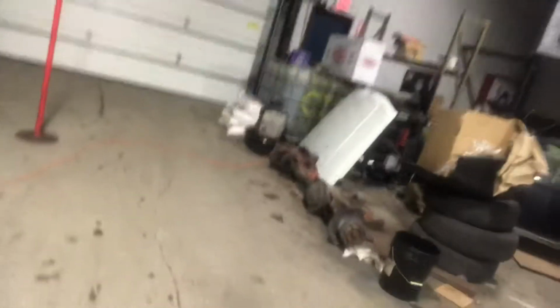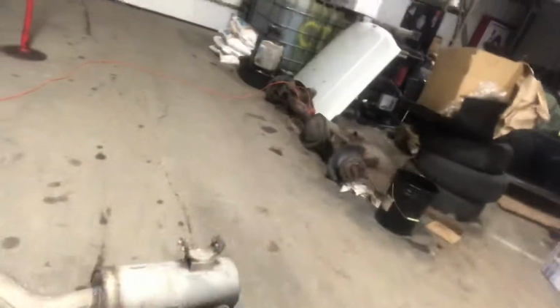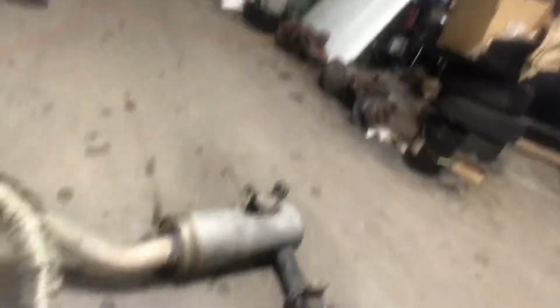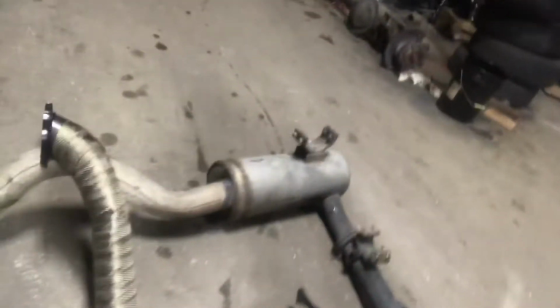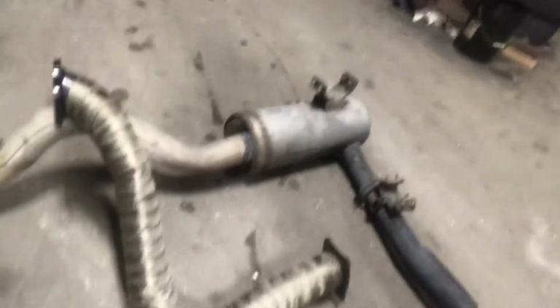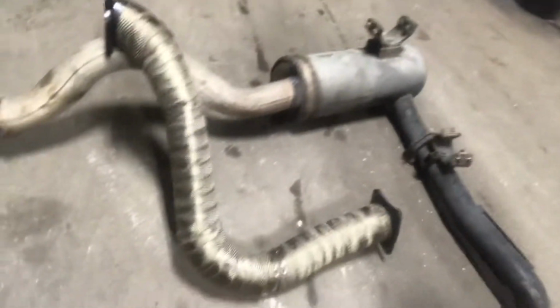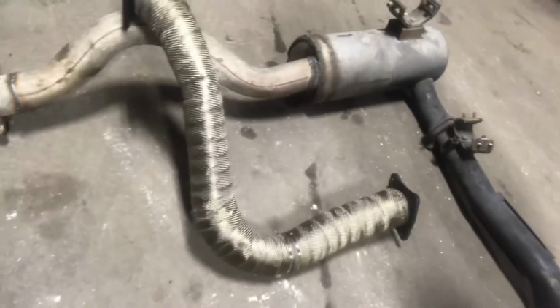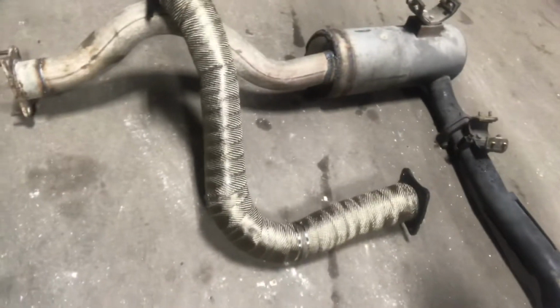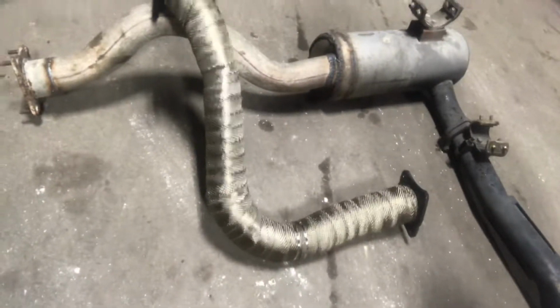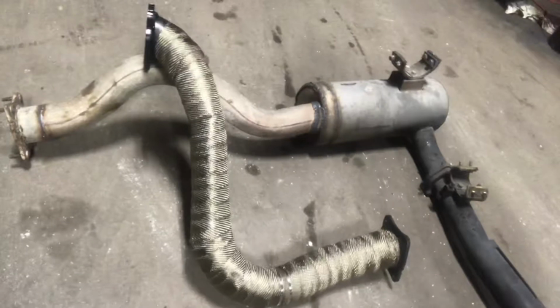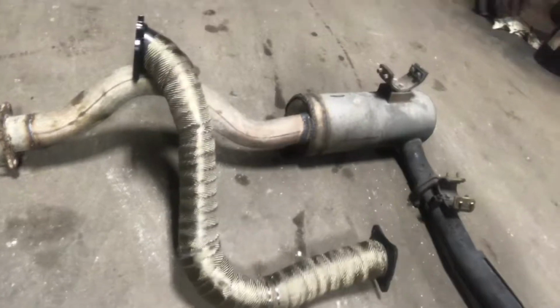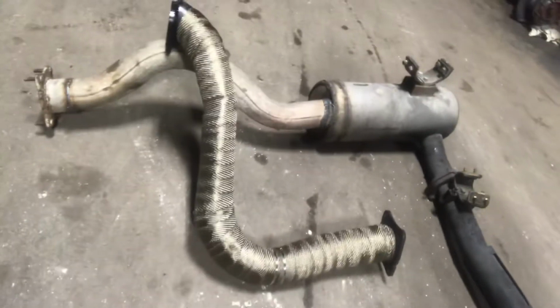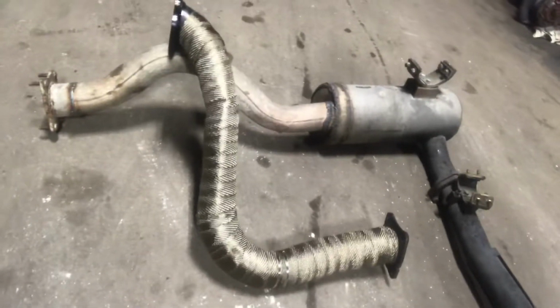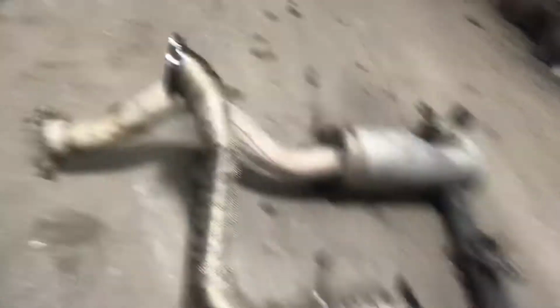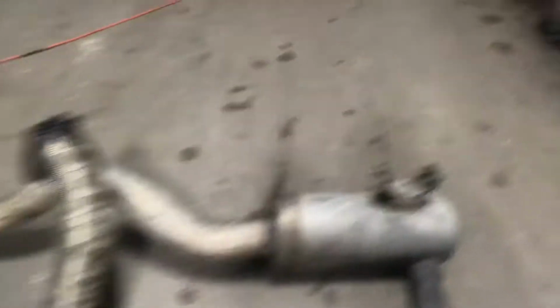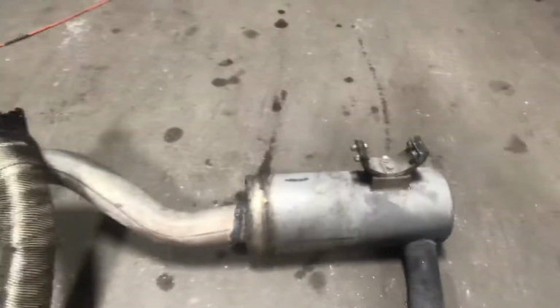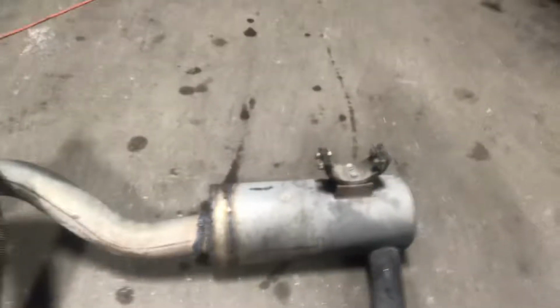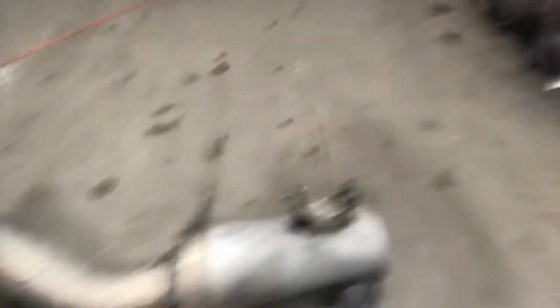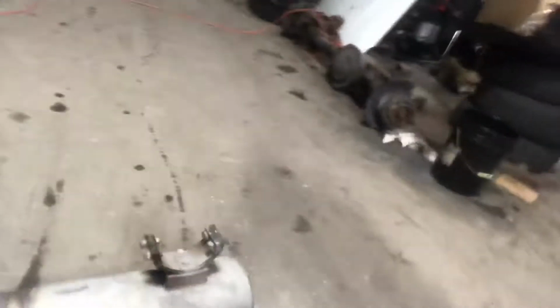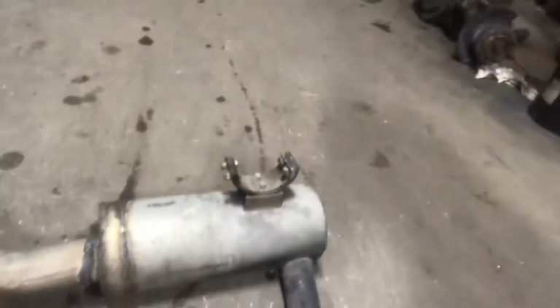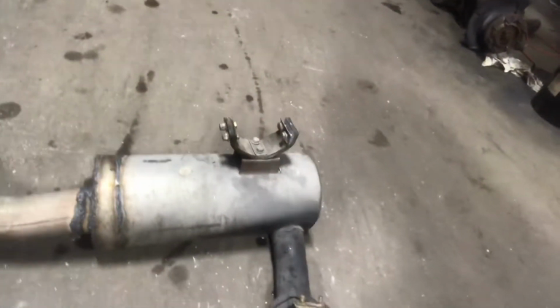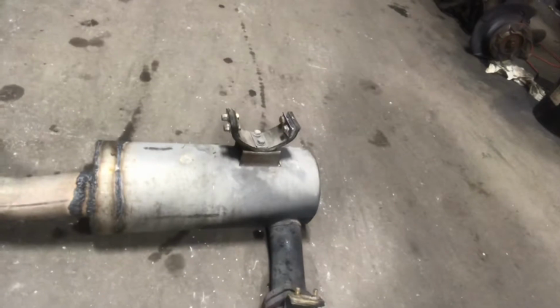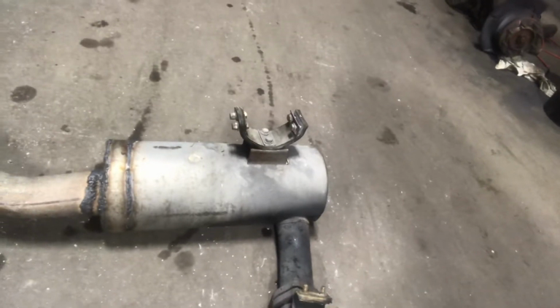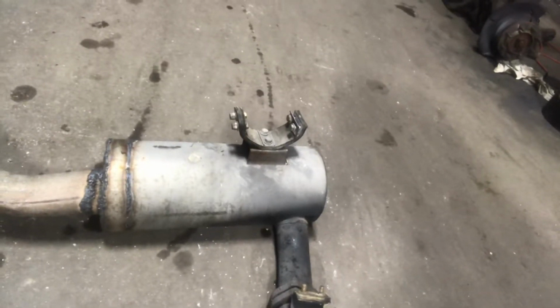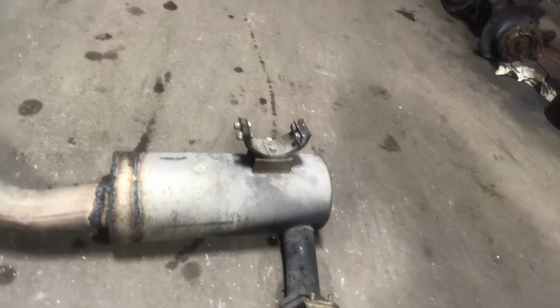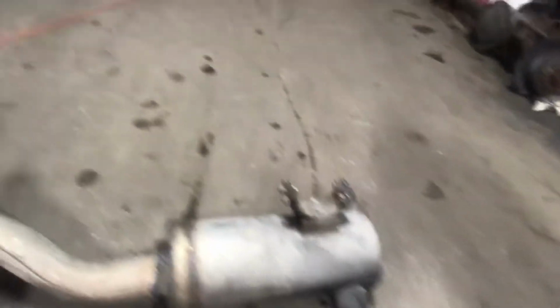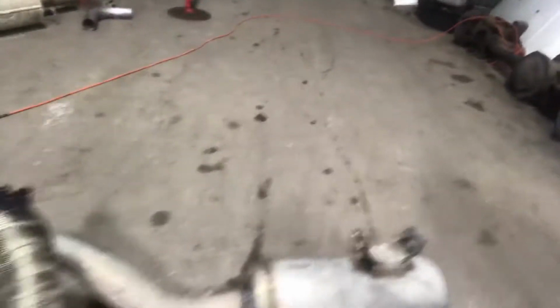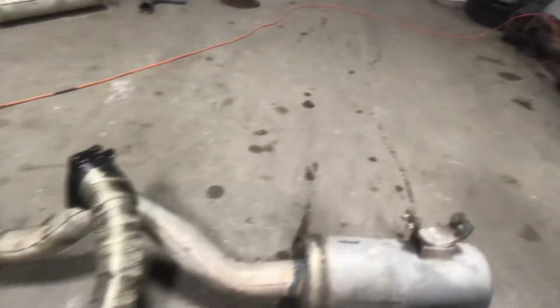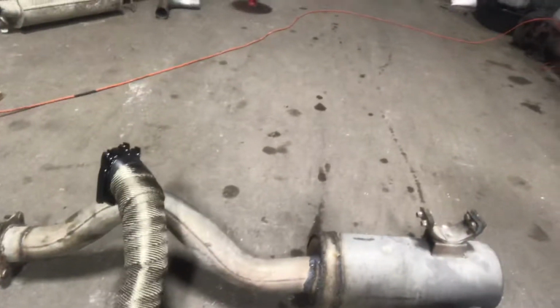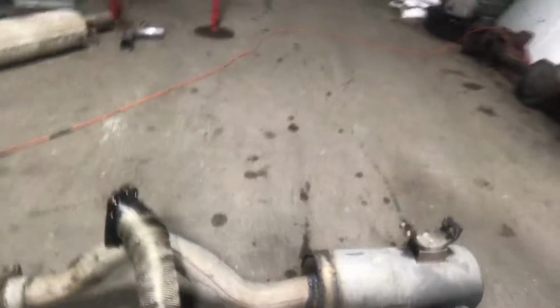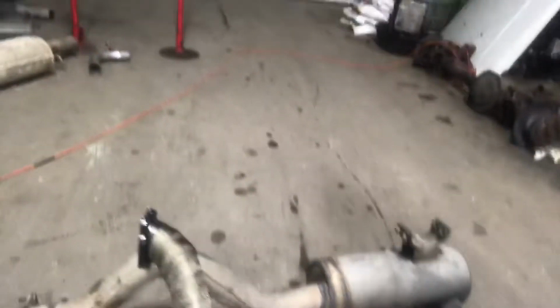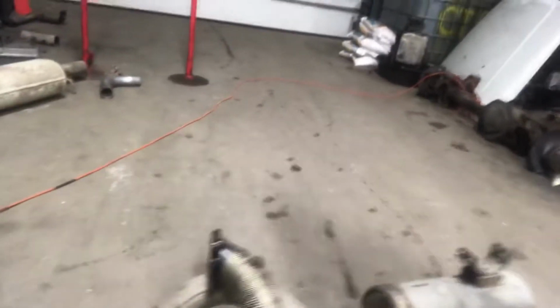I already did a video this morning. There's the head pipe — it's all wrapped up. There's the shortened muffler and then the new front pipe.